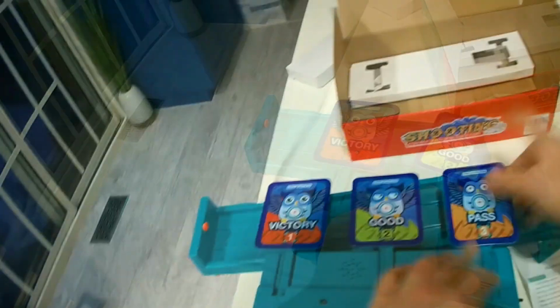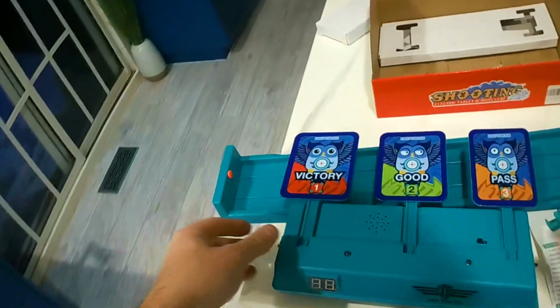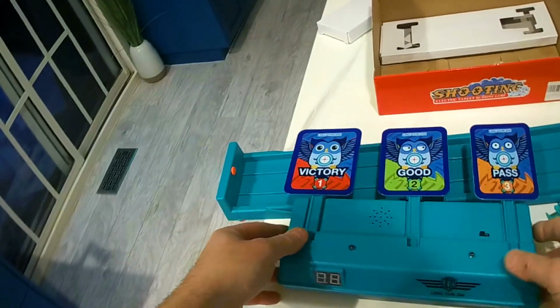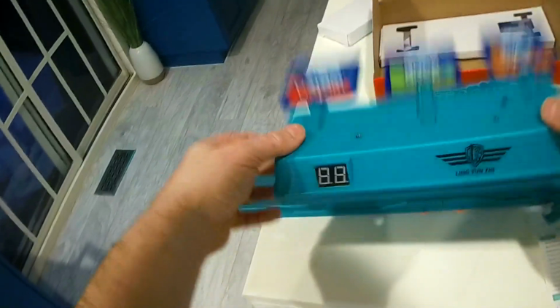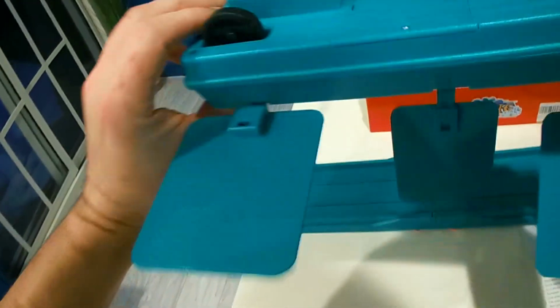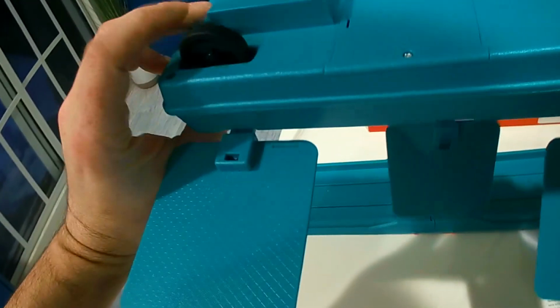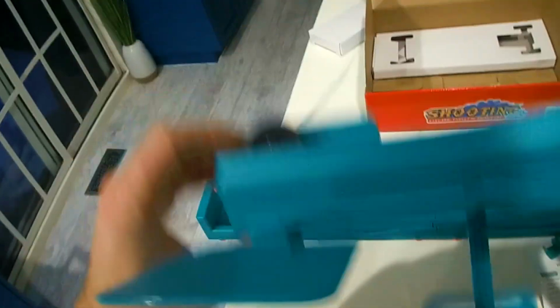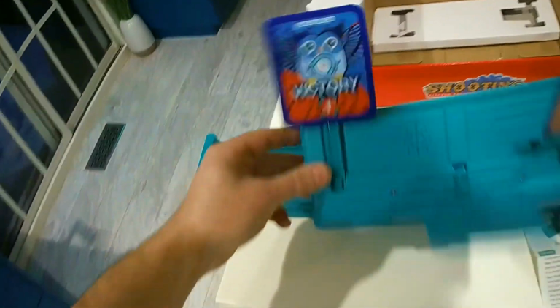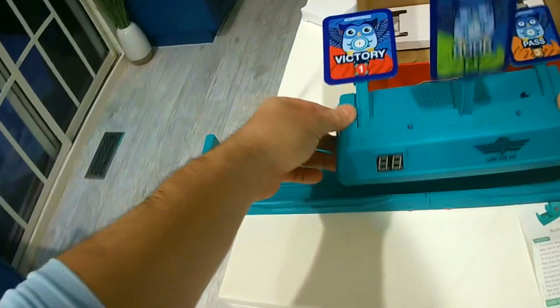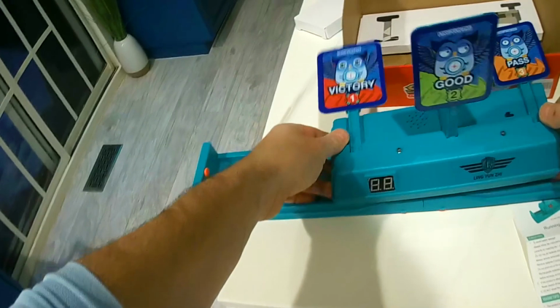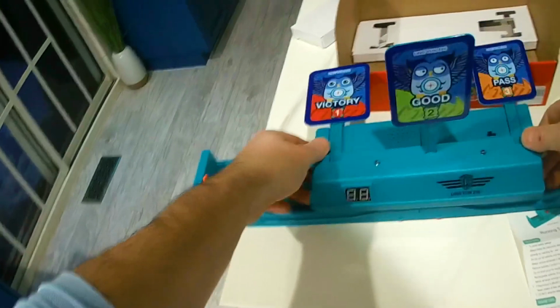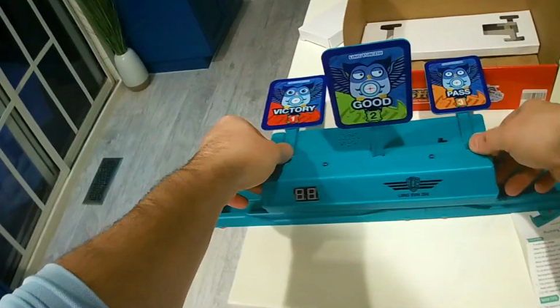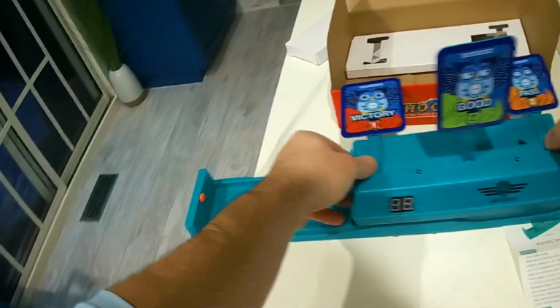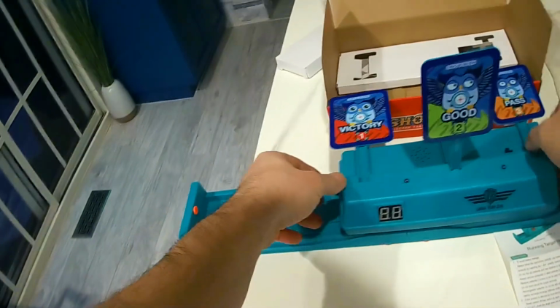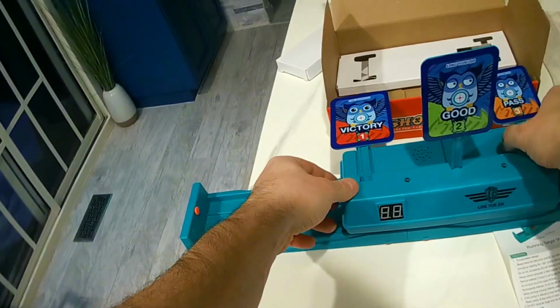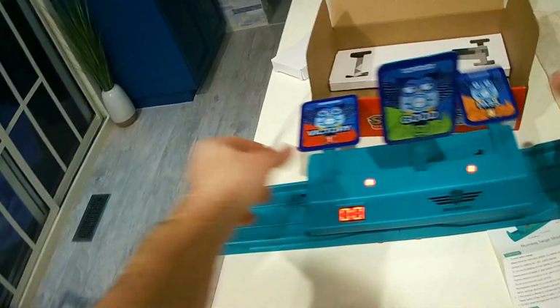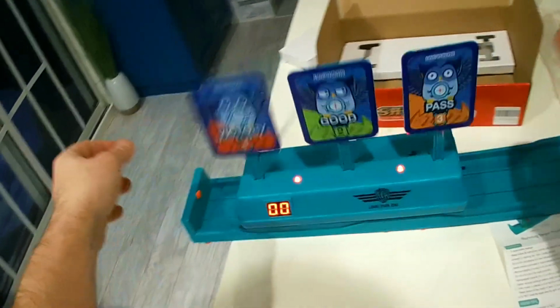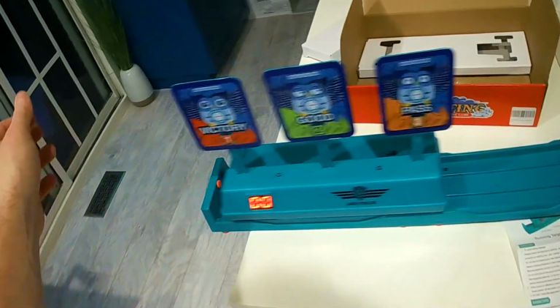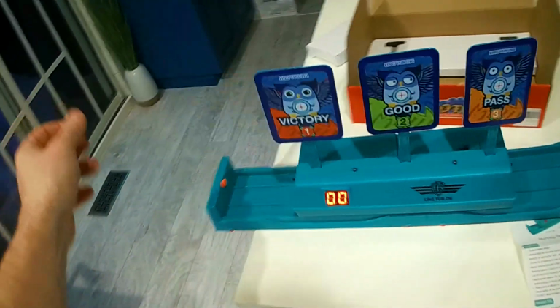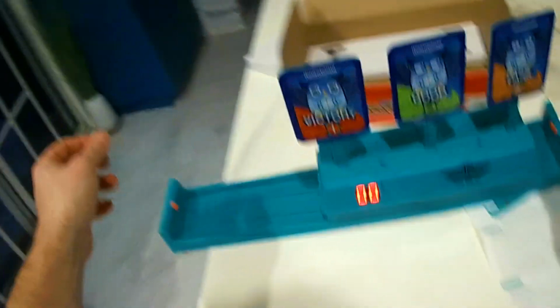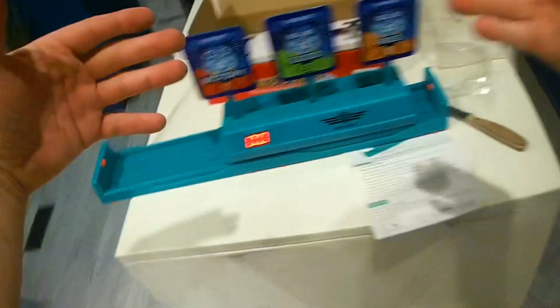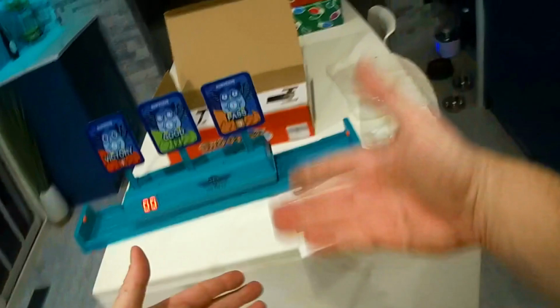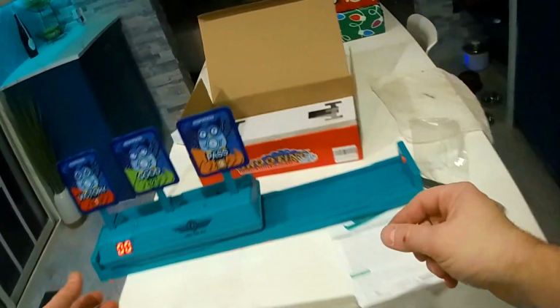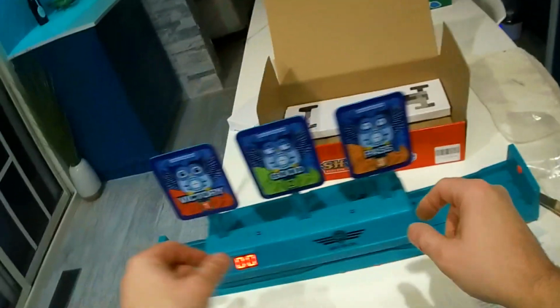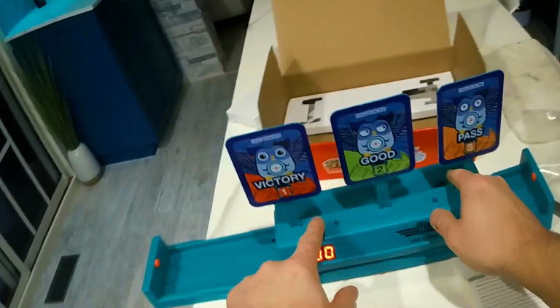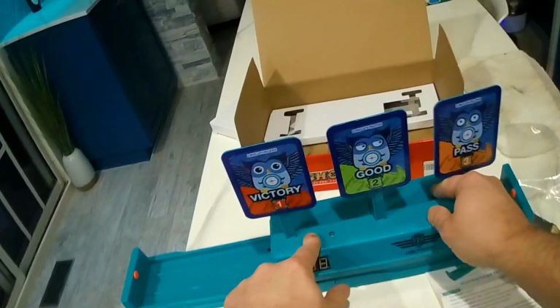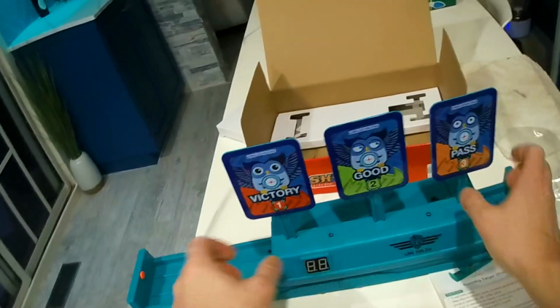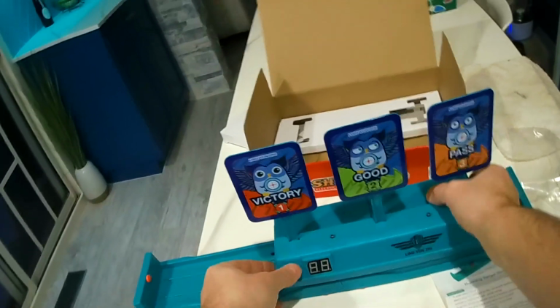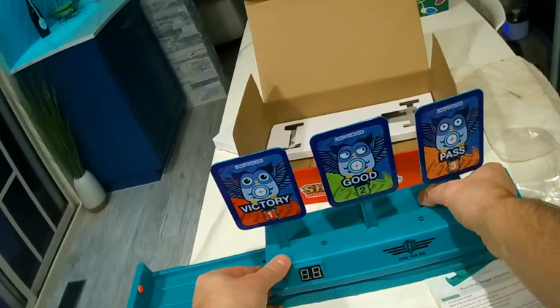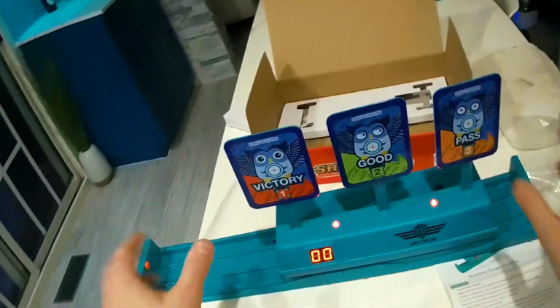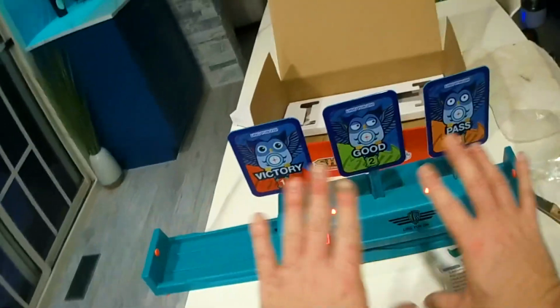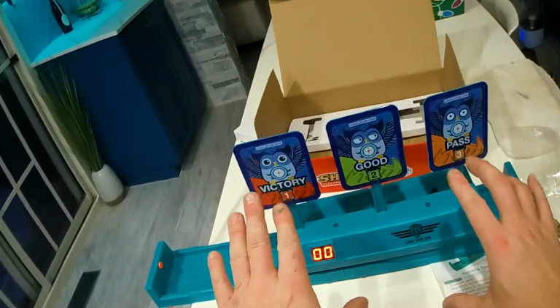Okay, so this is continually moving from what we can see, and I bet you if you put it in the center, it just remains still.